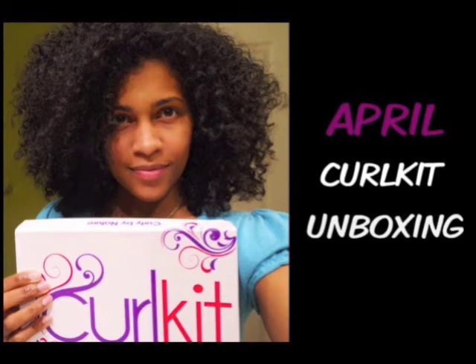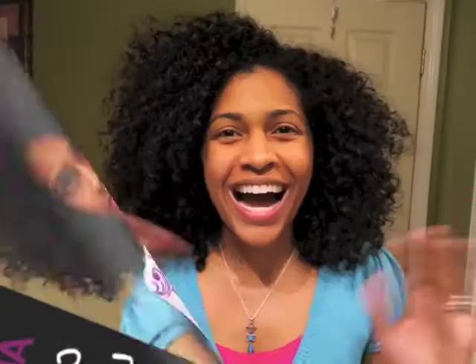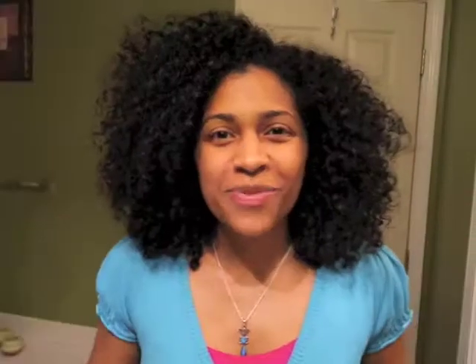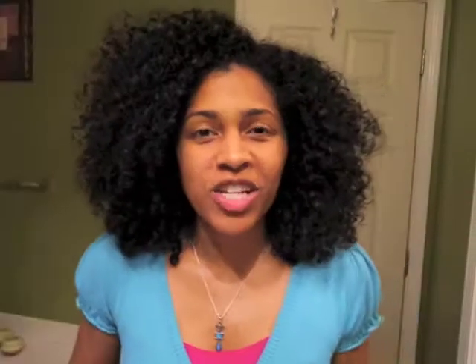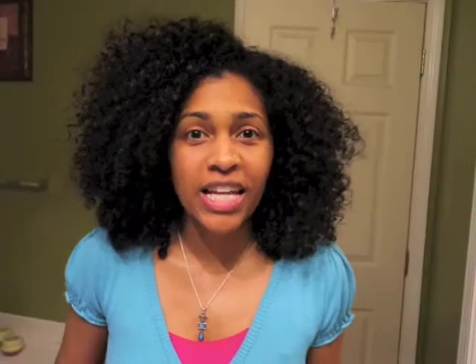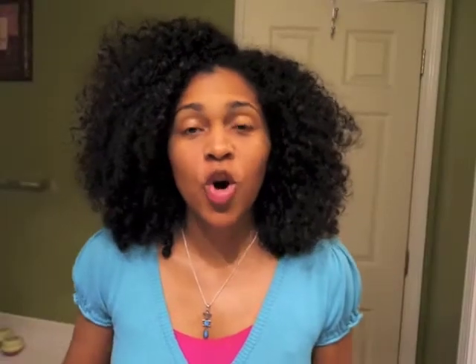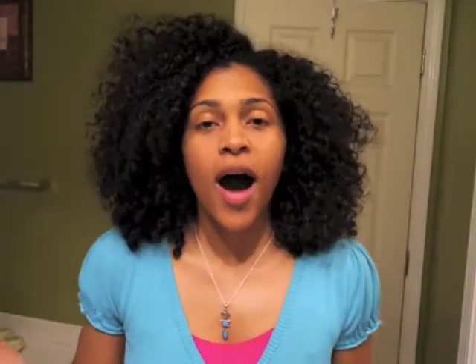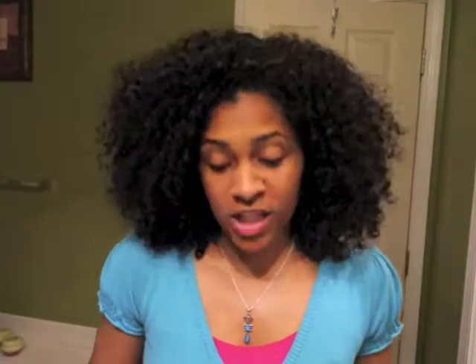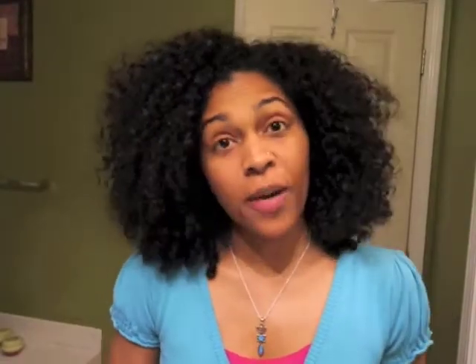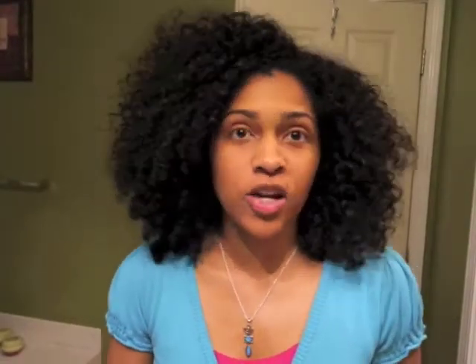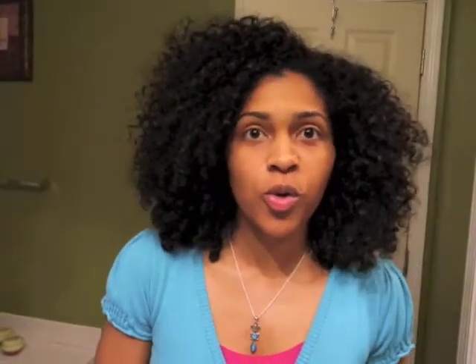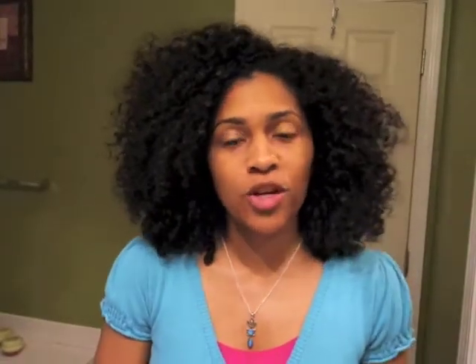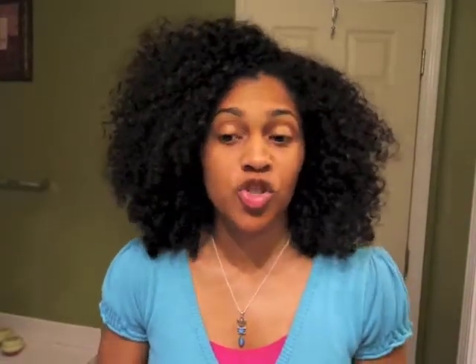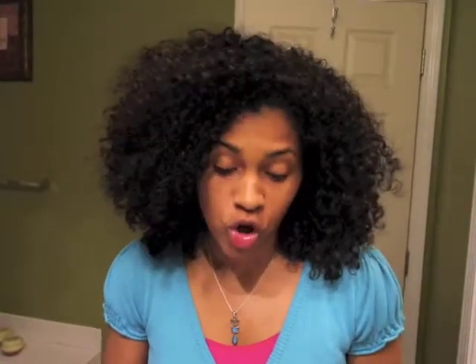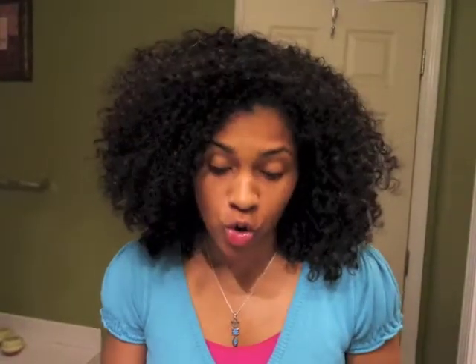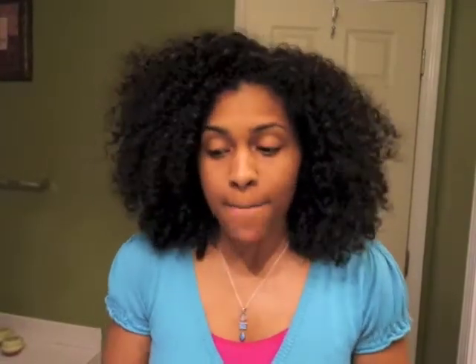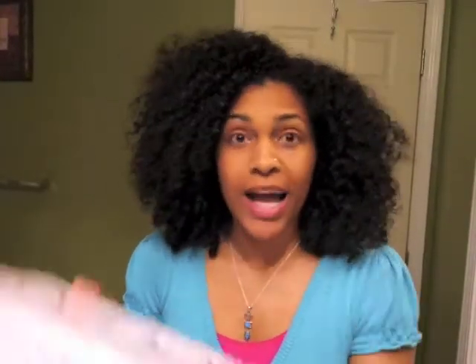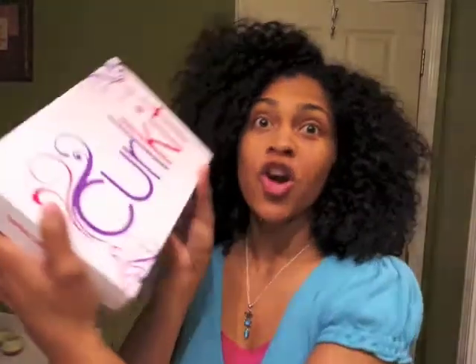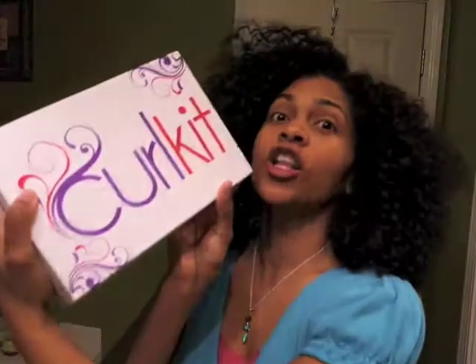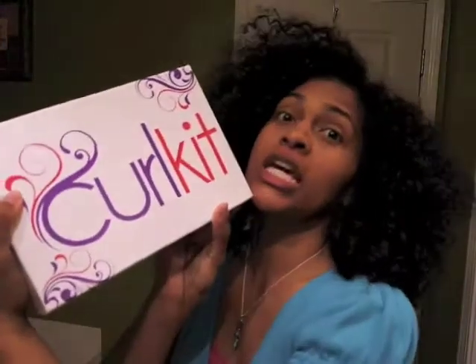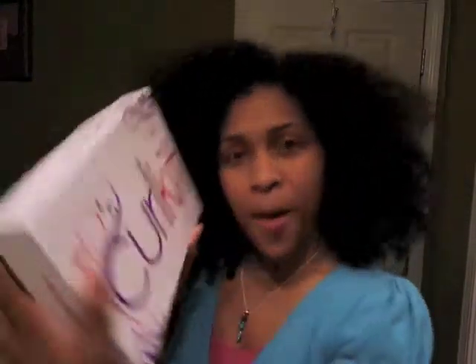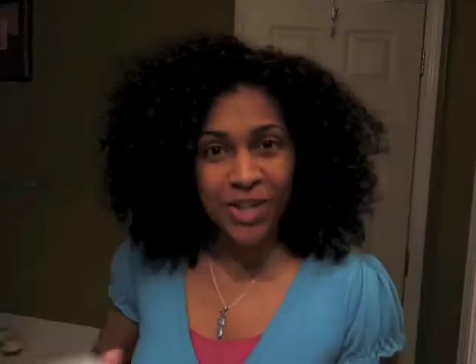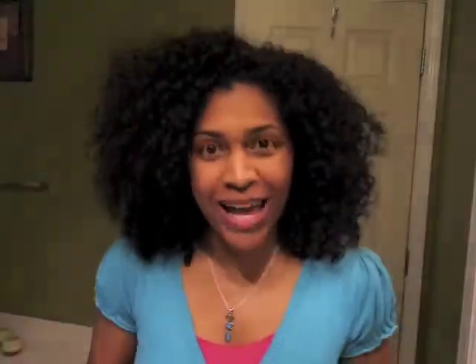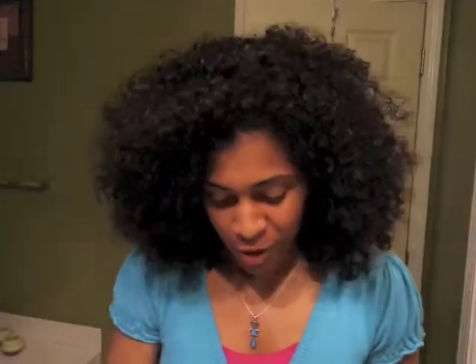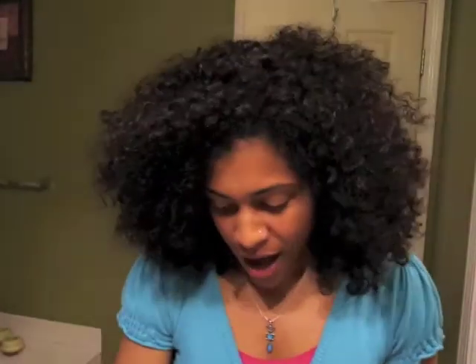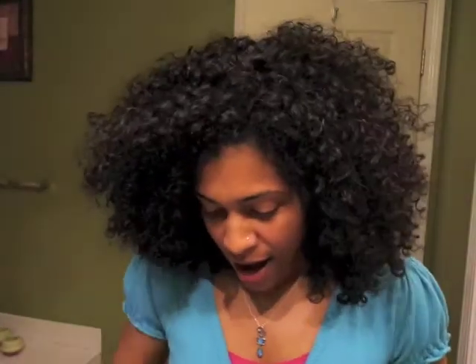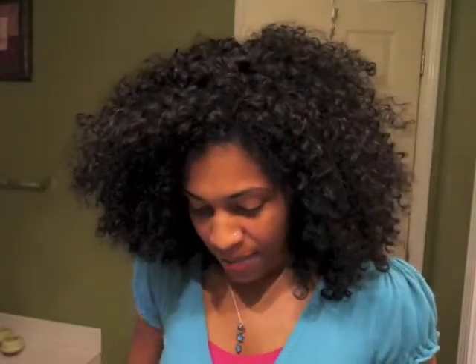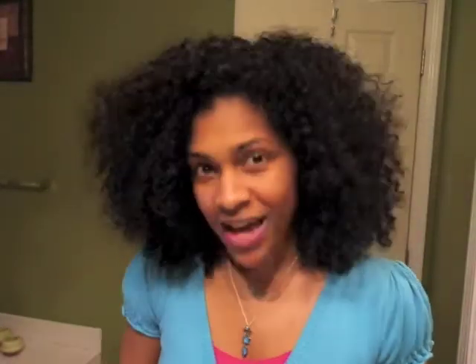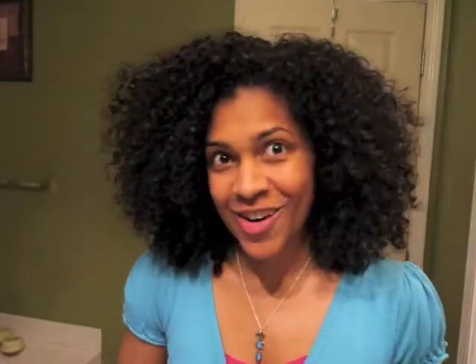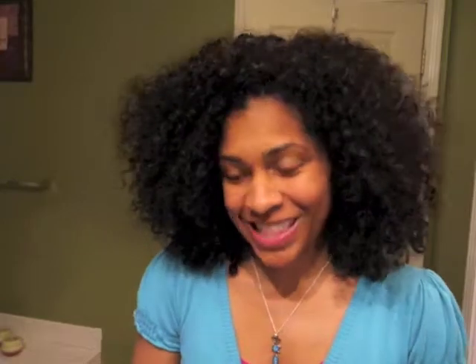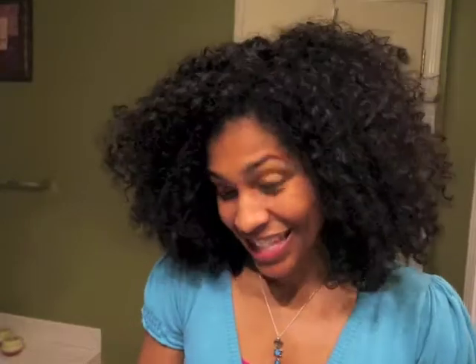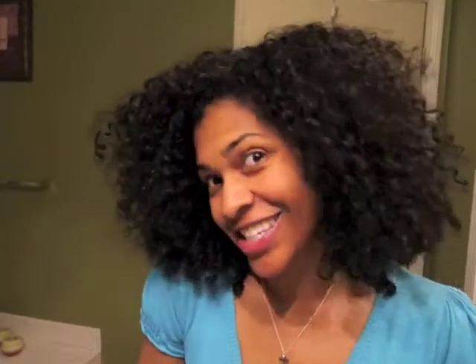Hey guys, it's me Ivy Charlayne. I just want to come on here and do a quick video to show you my Curl Kit box for April. So let's get started.